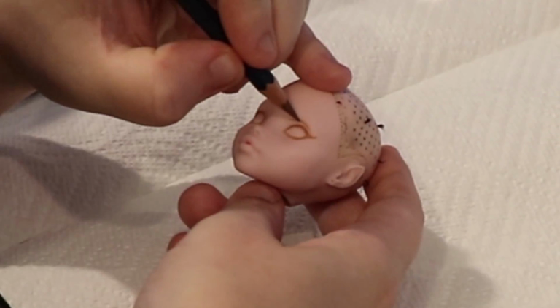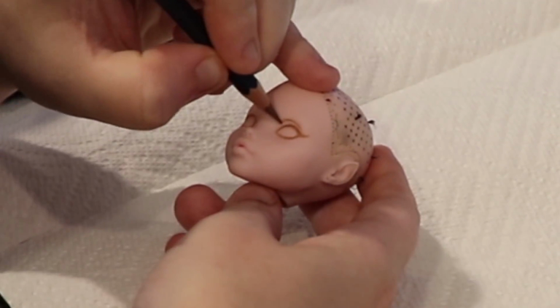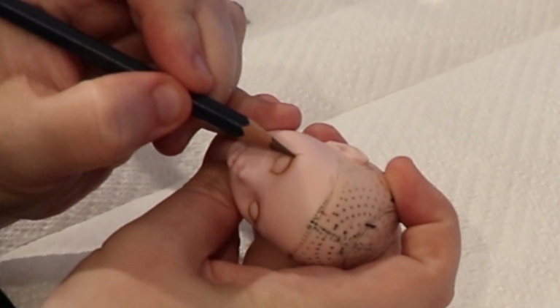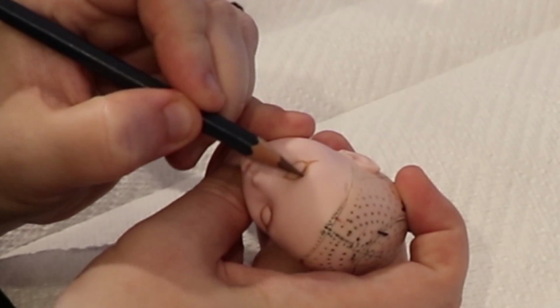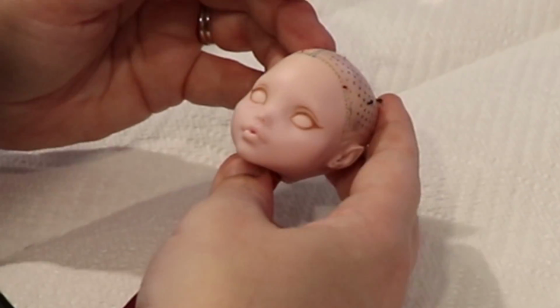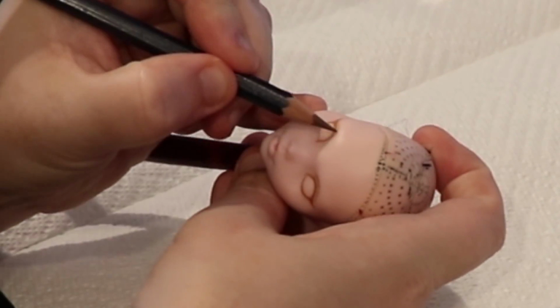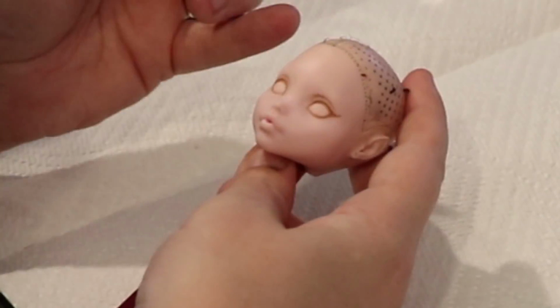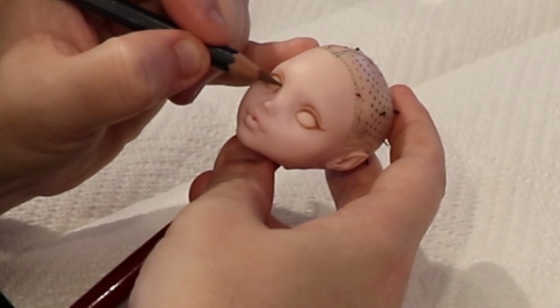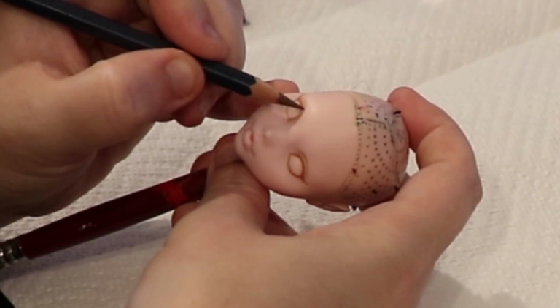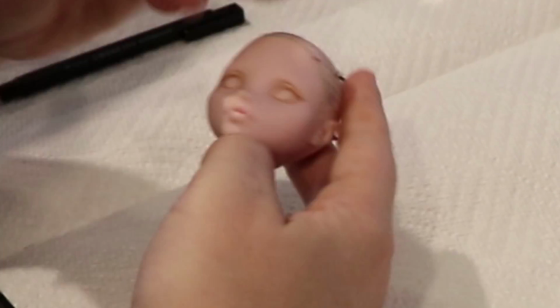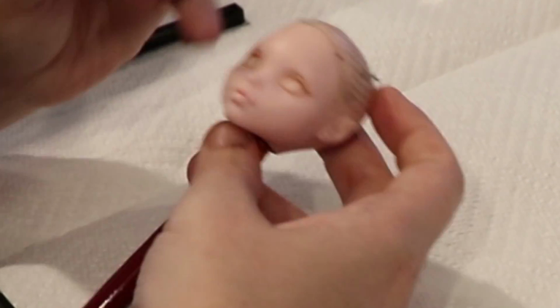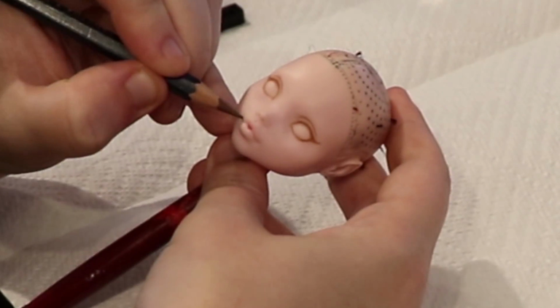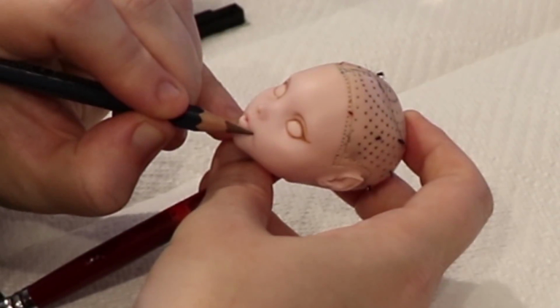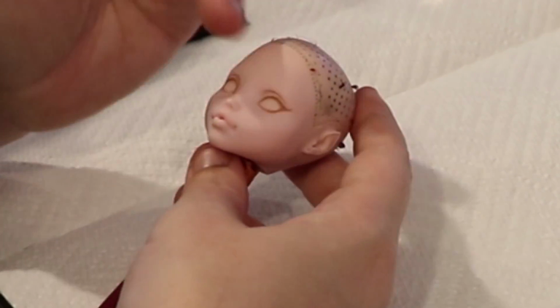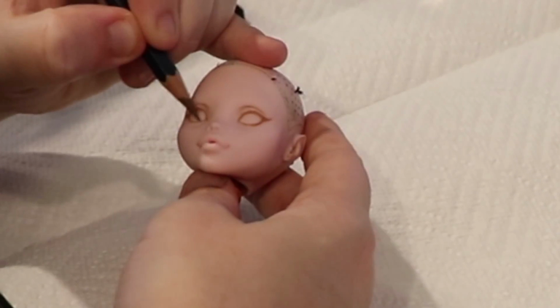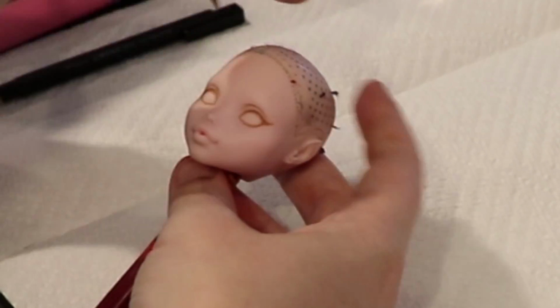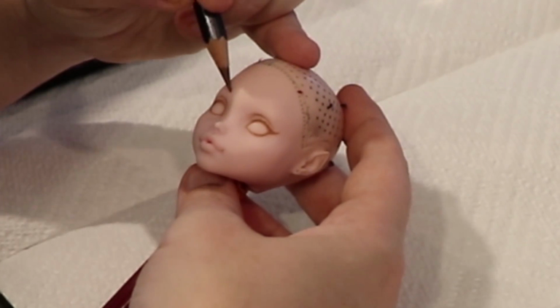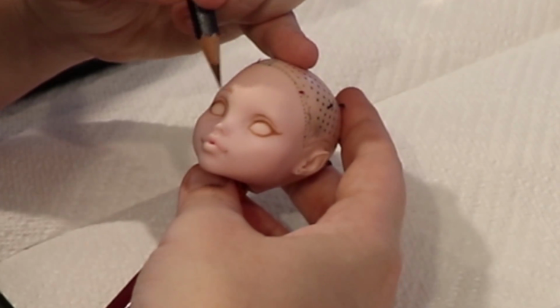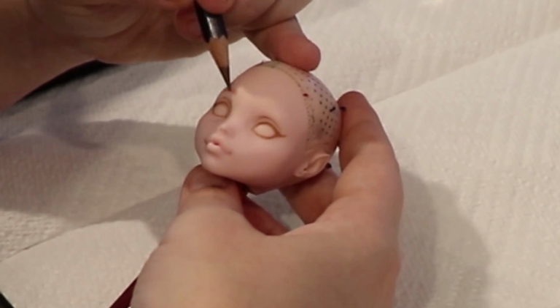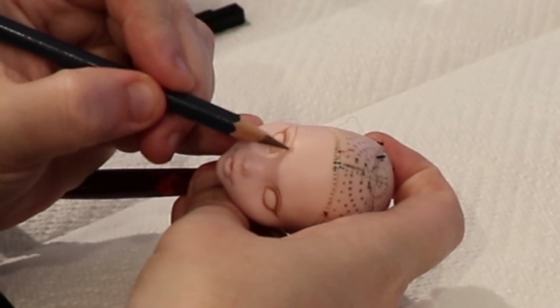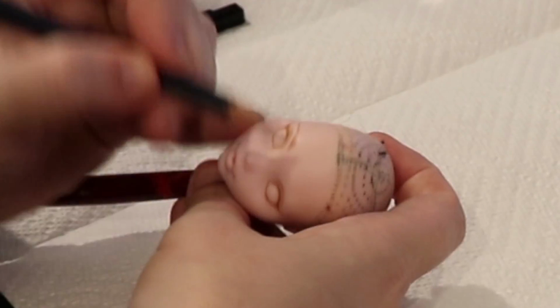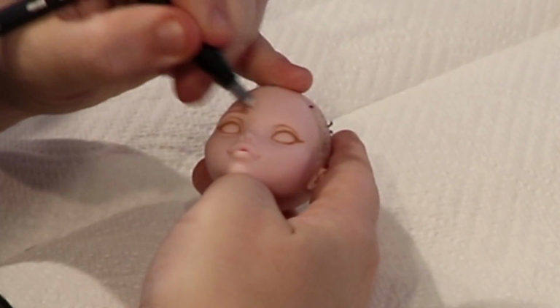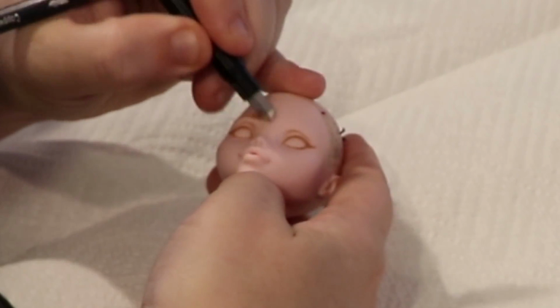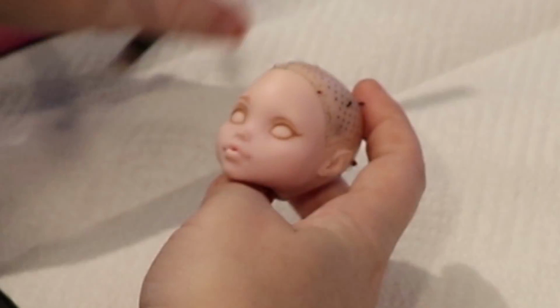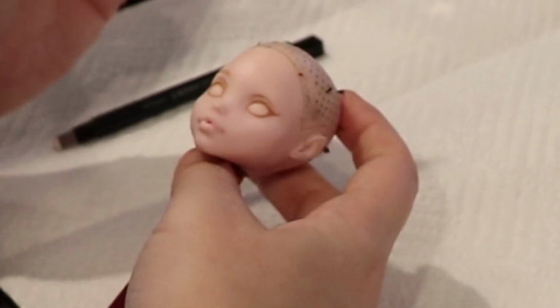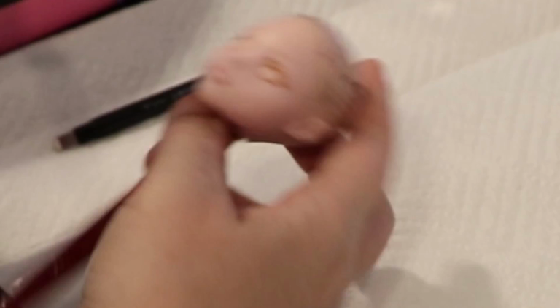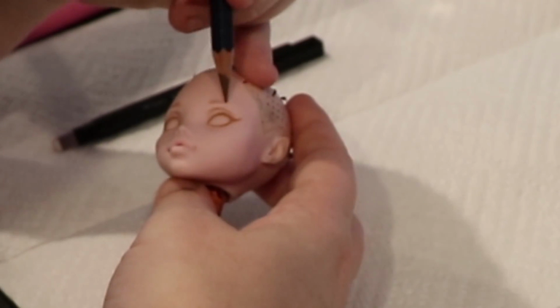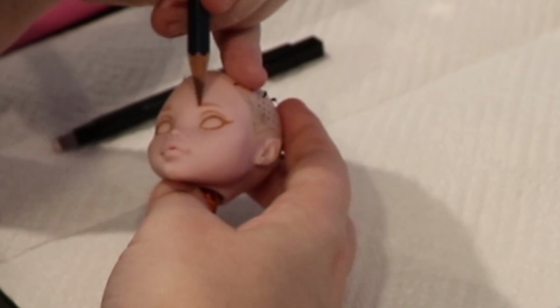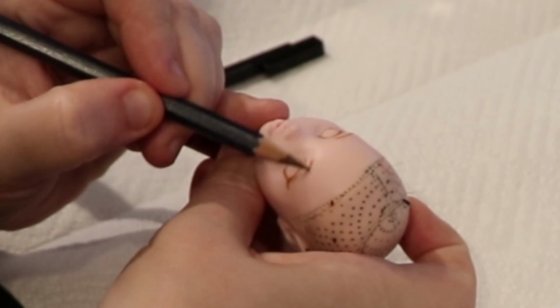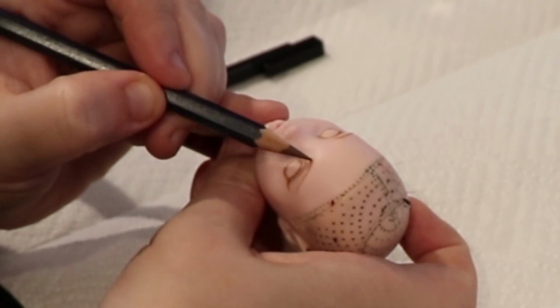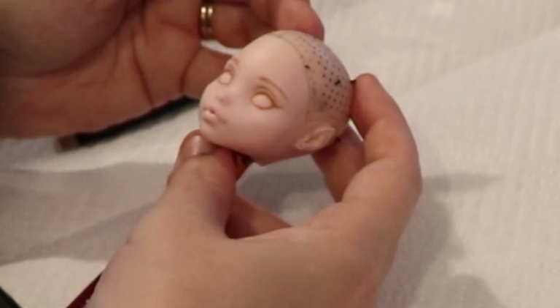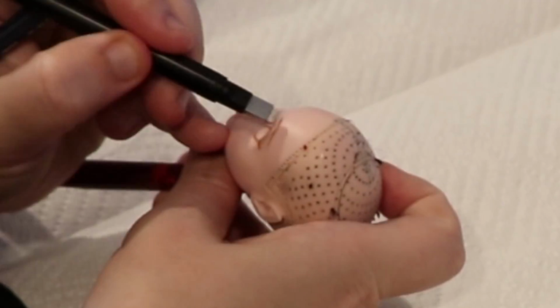Penciling in the eyes is always where I start. I want to give her a soft, innocent look. I use the Derwent brand watercolor pencils and make sure they are as sharp as possible so I get nice crisp lines as I build up.